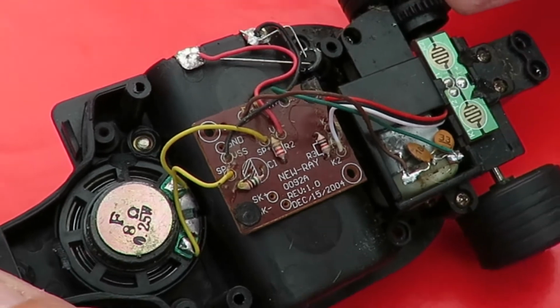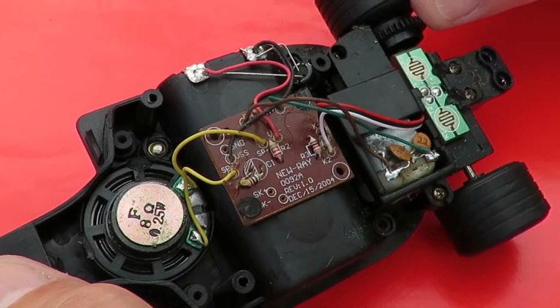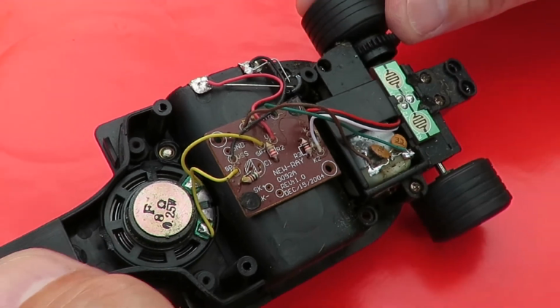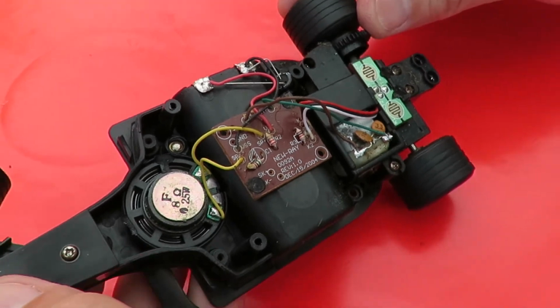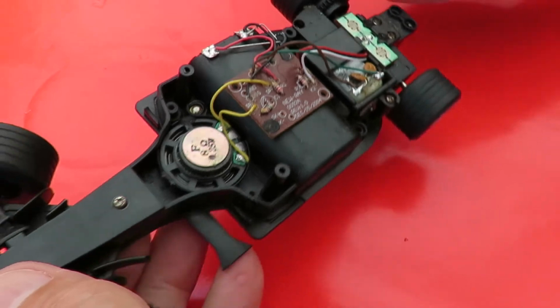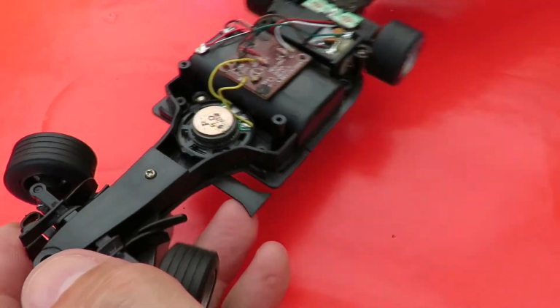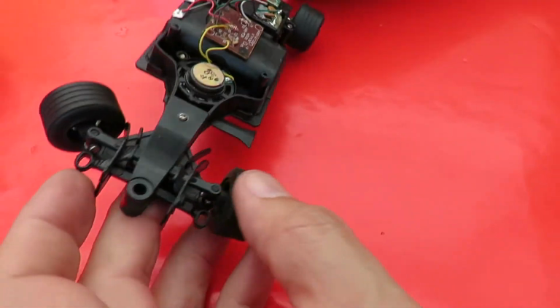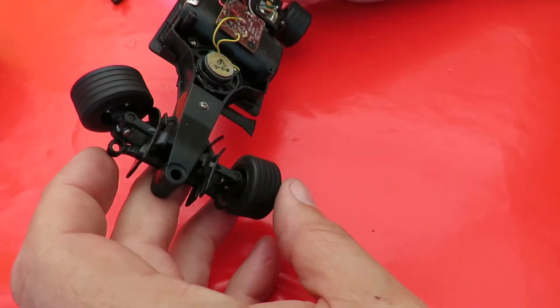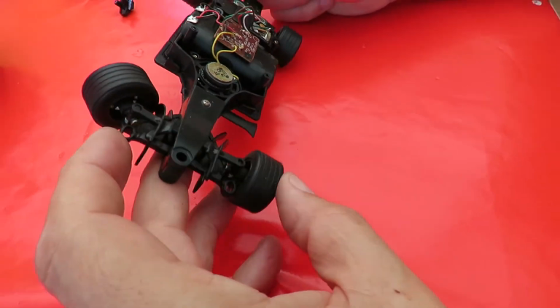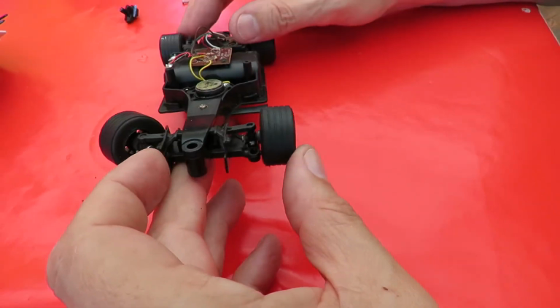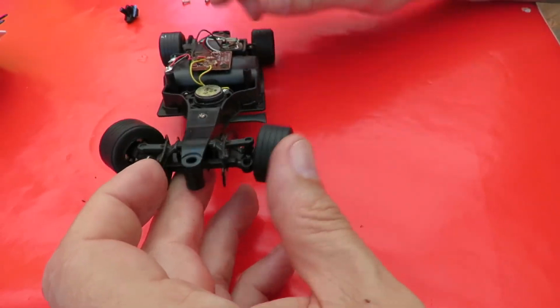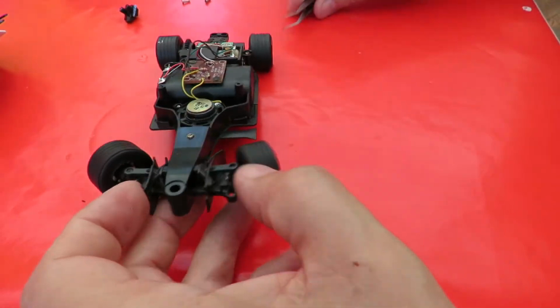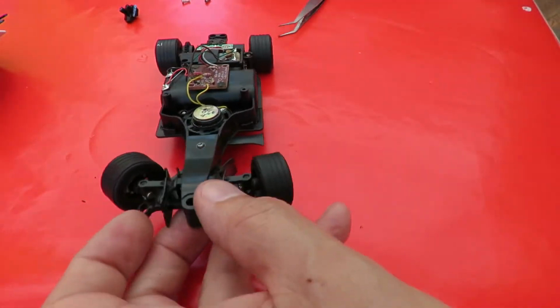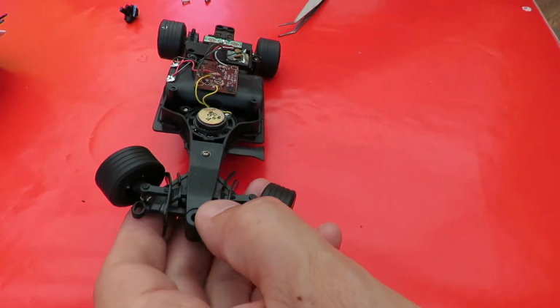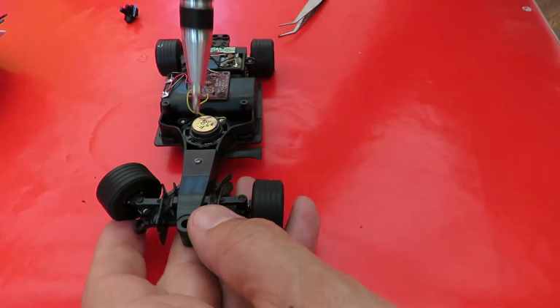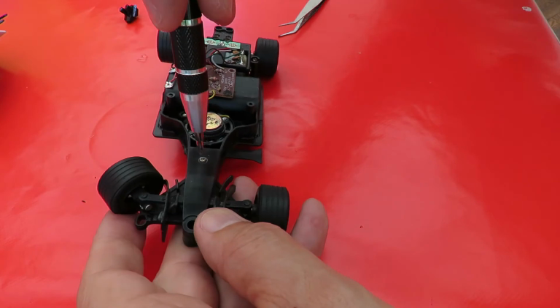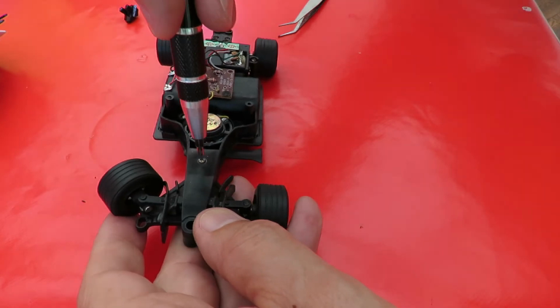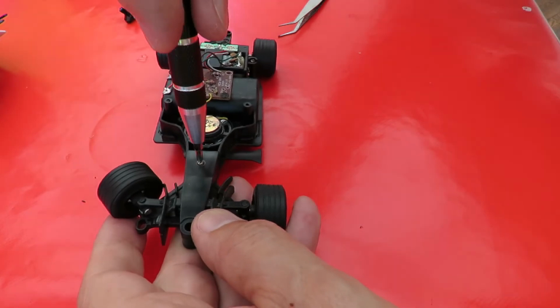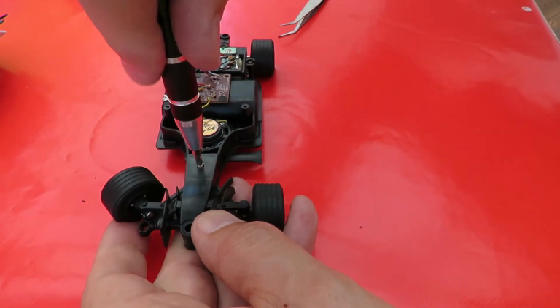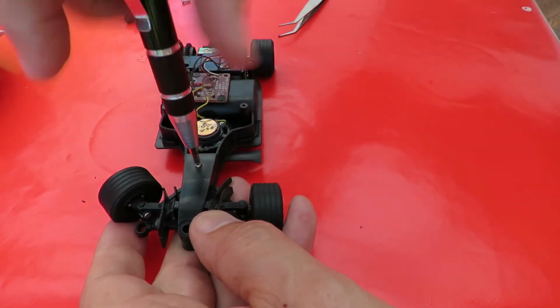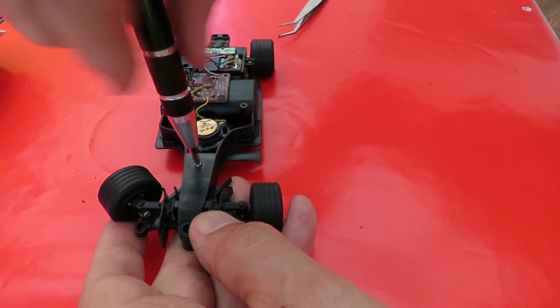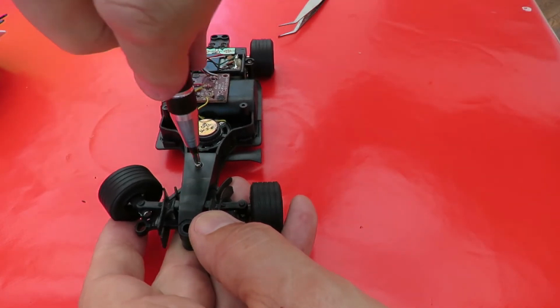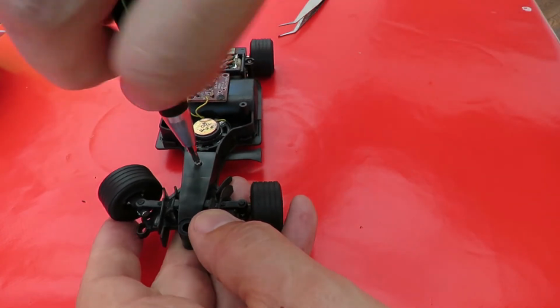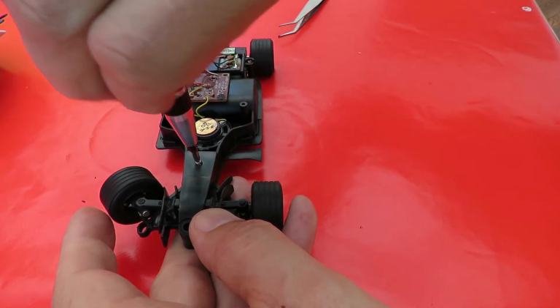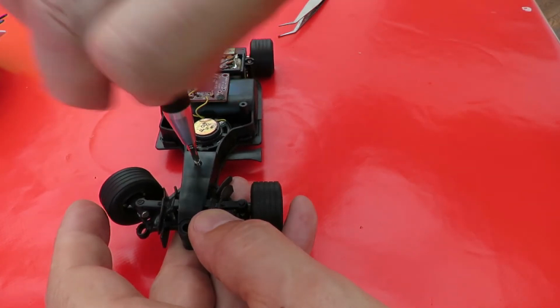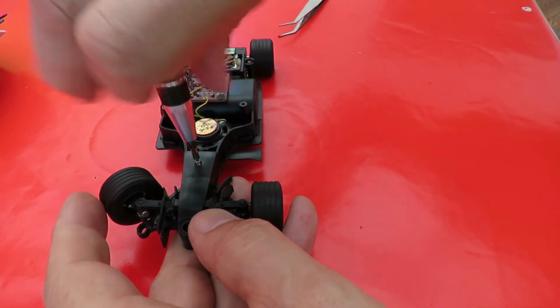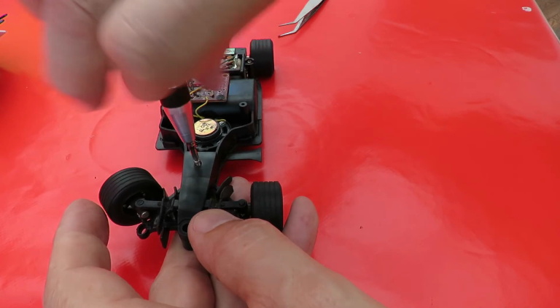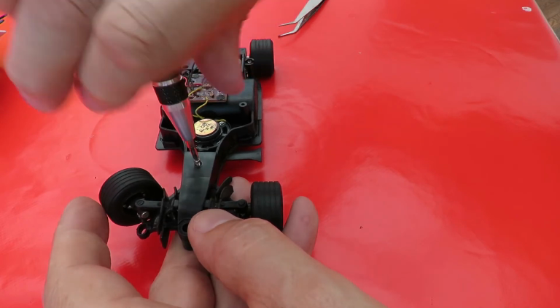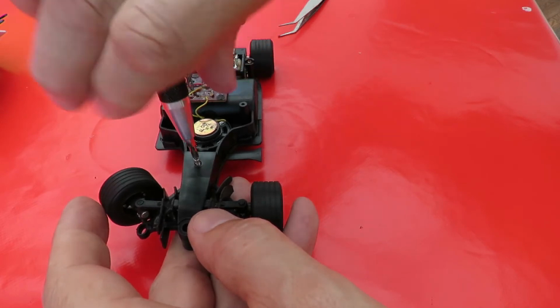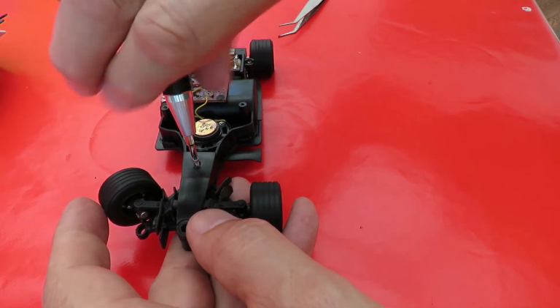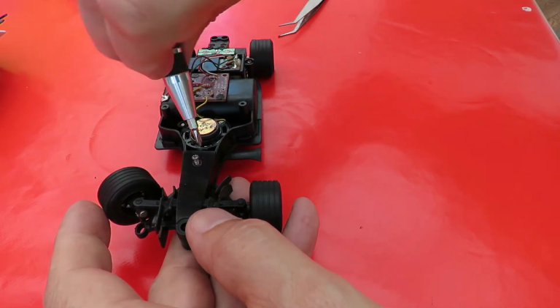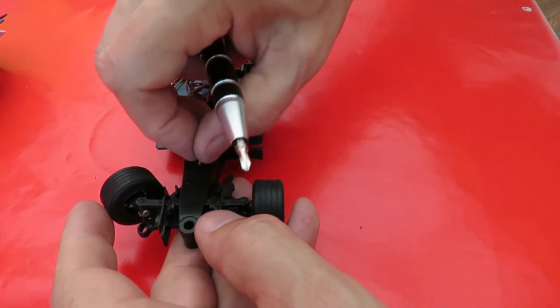Zero zero nine two A, revision one point zero, December the 15th 2004 — so 14 years old. That's the steering, which is what I really wanted to have a look at. It's not anything triggered by the sound effects or anything.